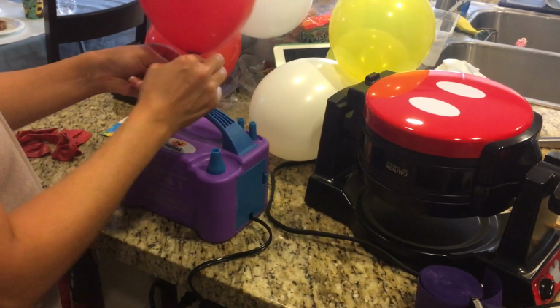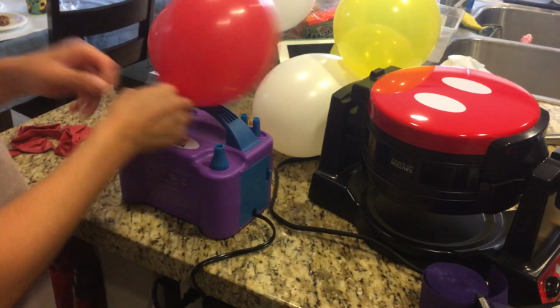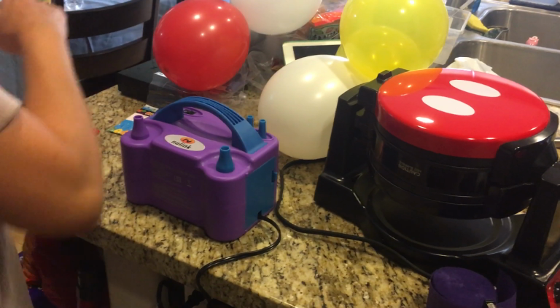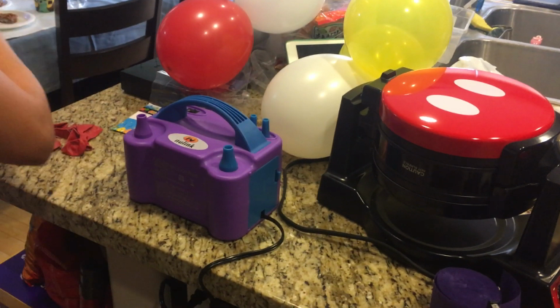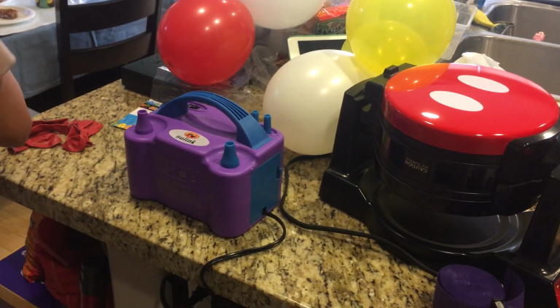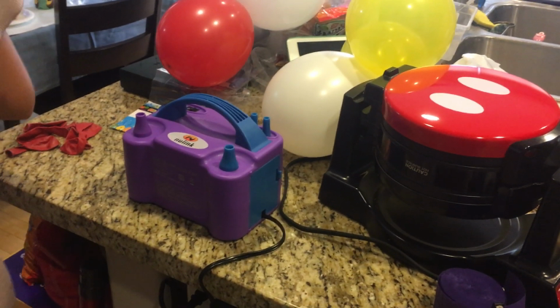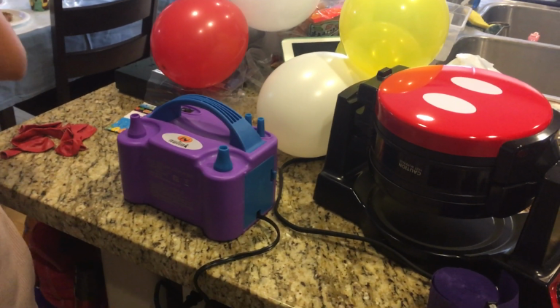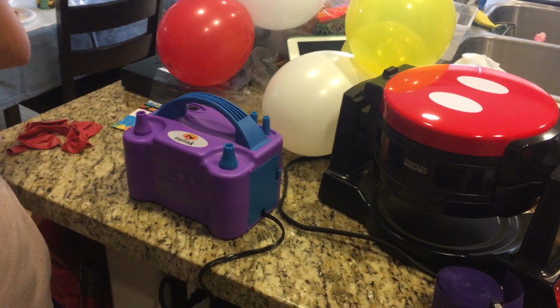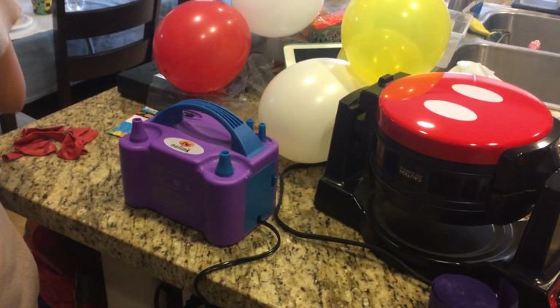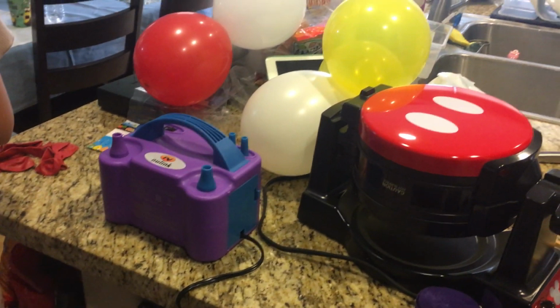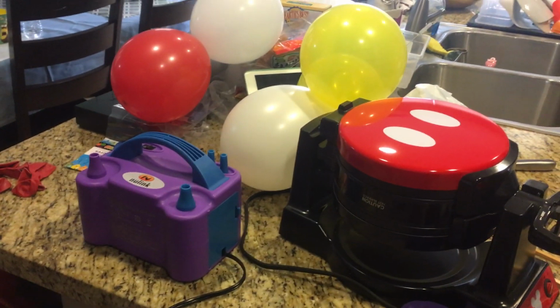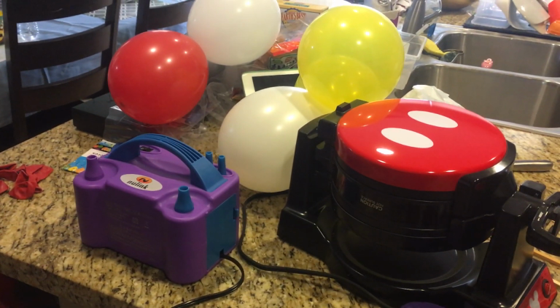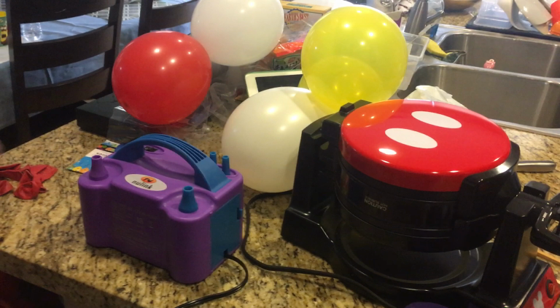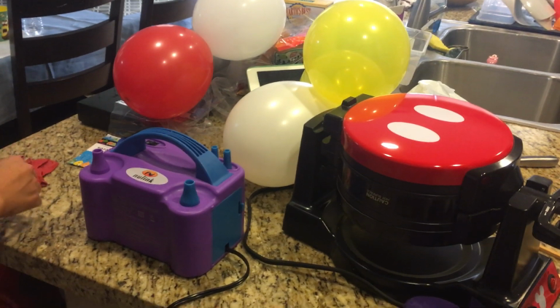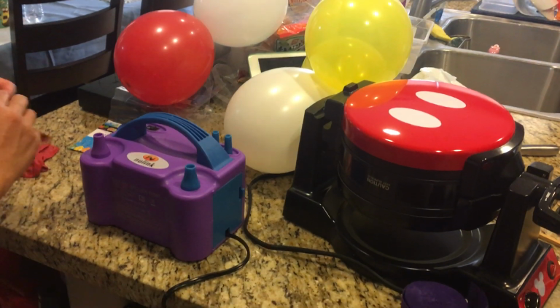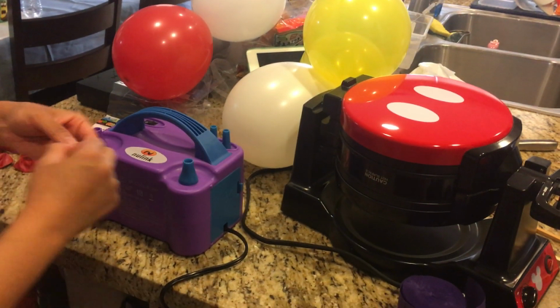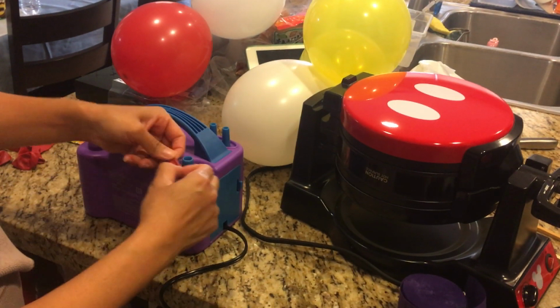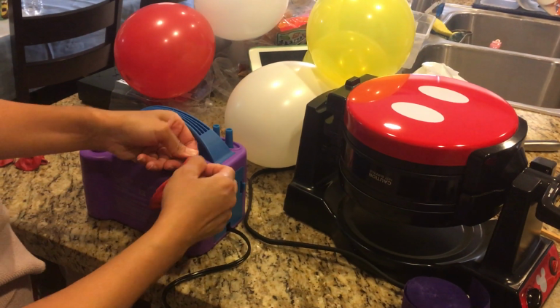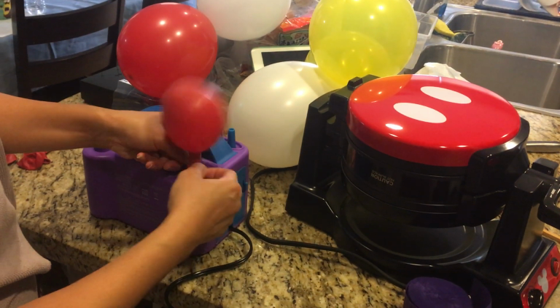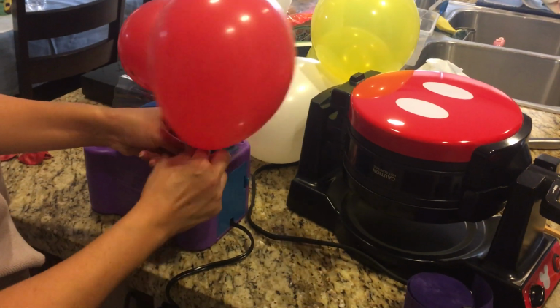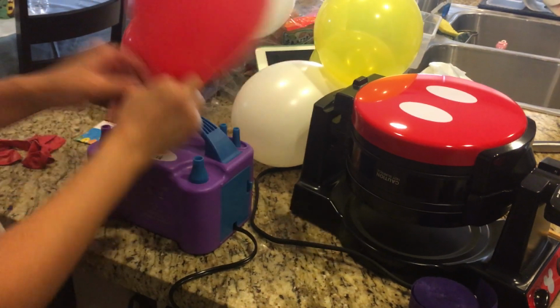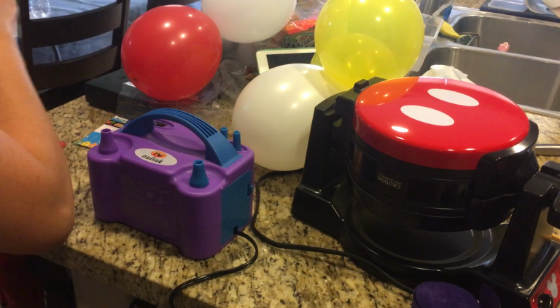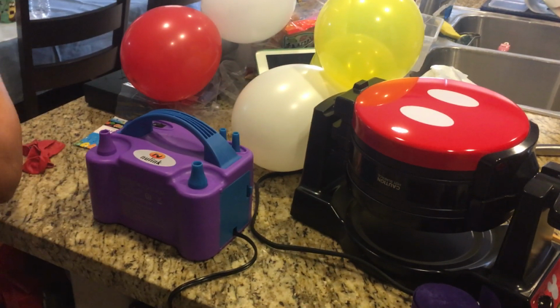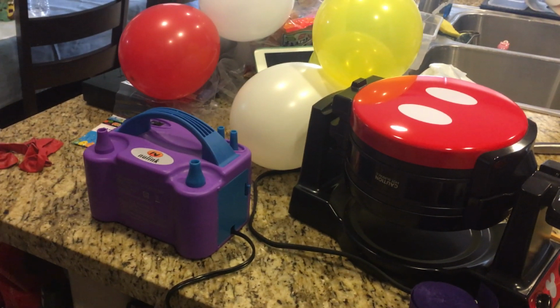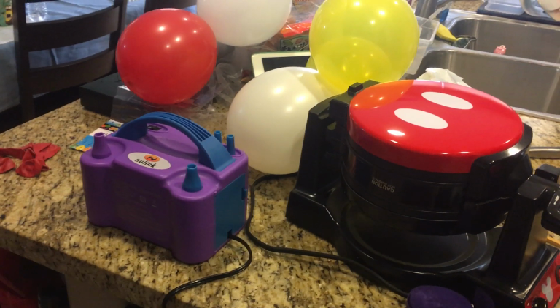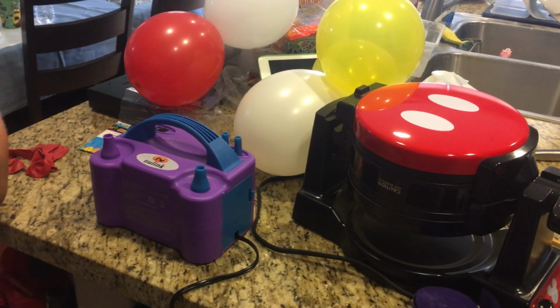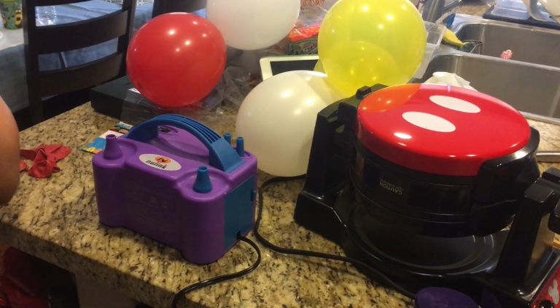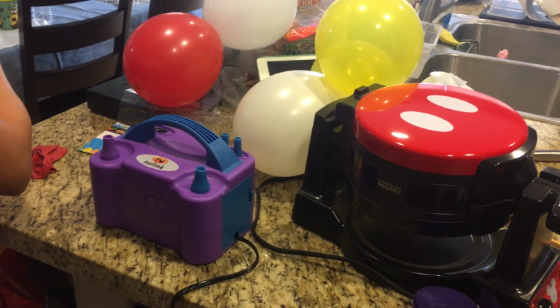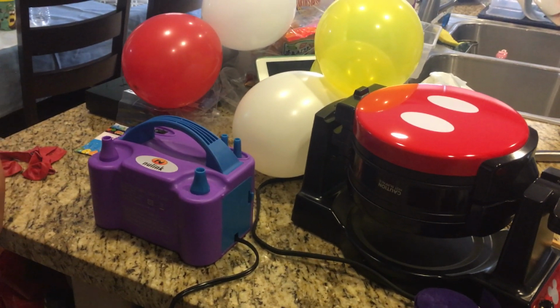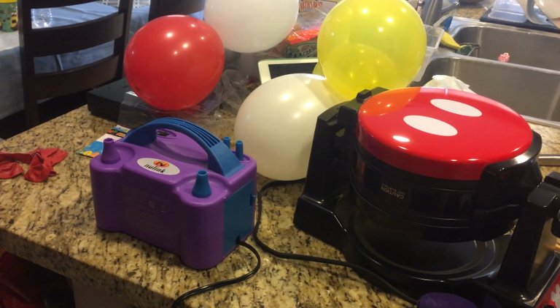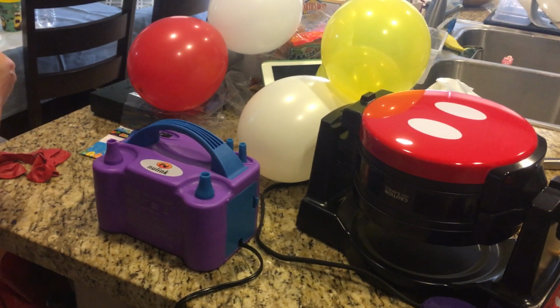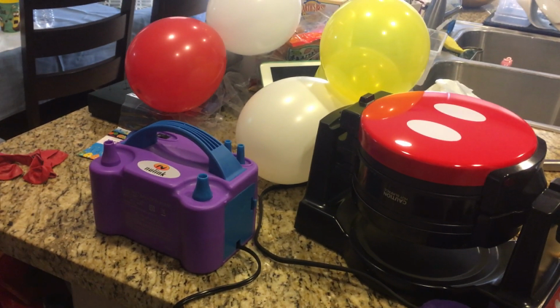If you have kids and you're going to plan to make a lot of balloons to blow up, this balloon blow-up device is pretty awesome. You can see how fast it is. Worth investing.